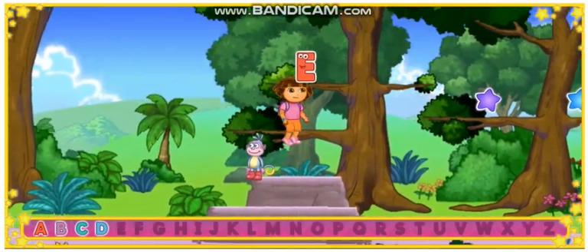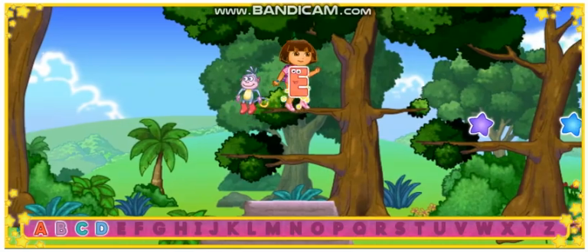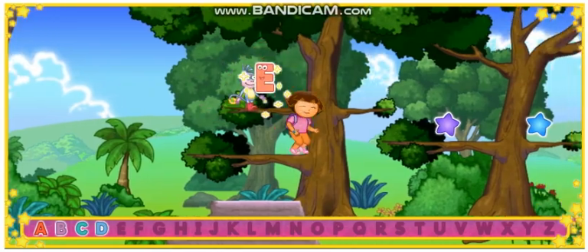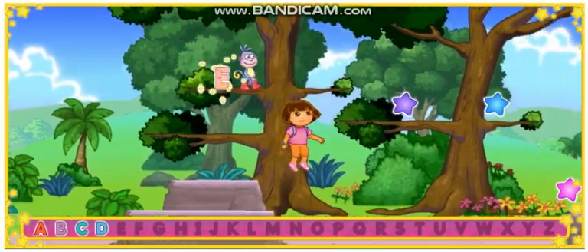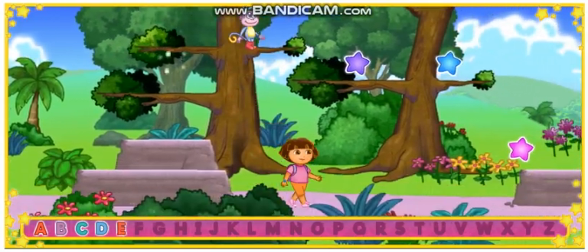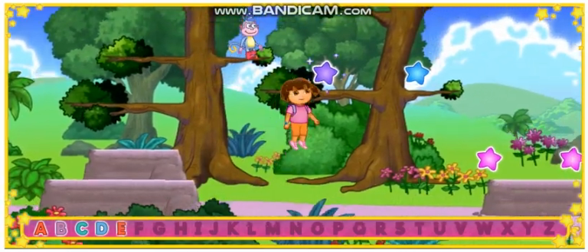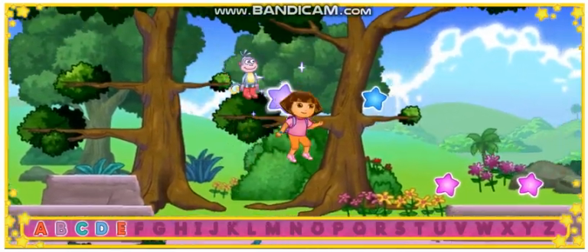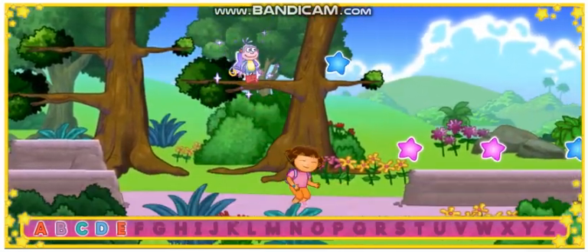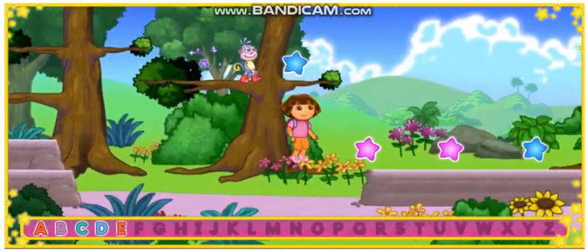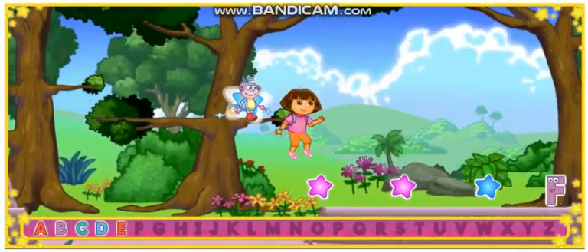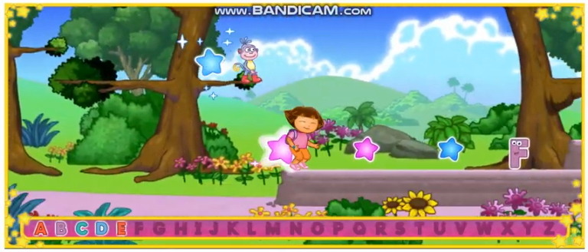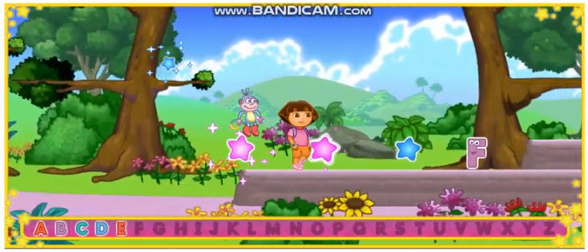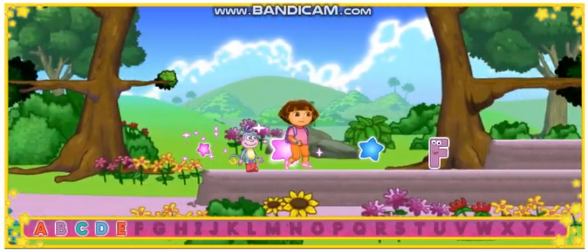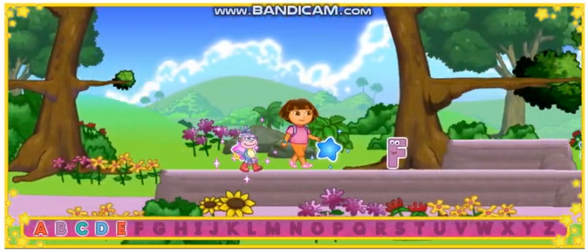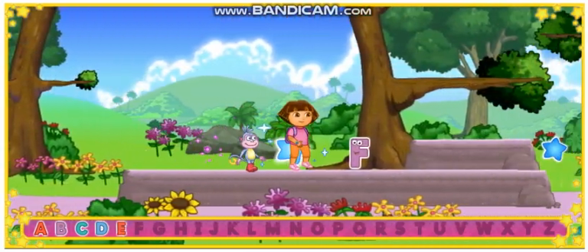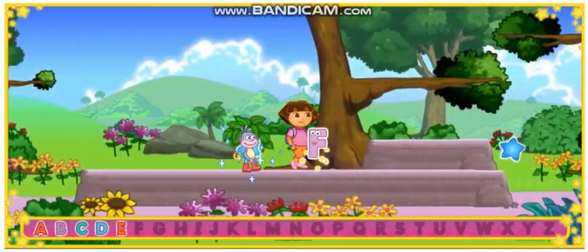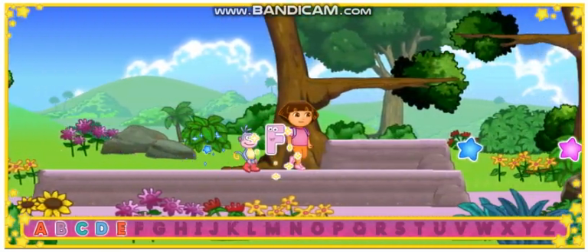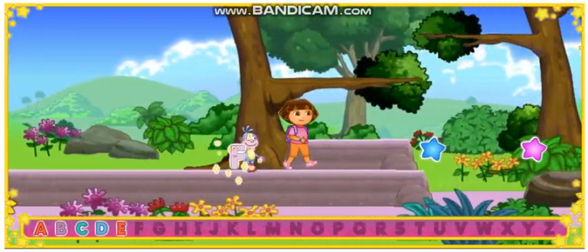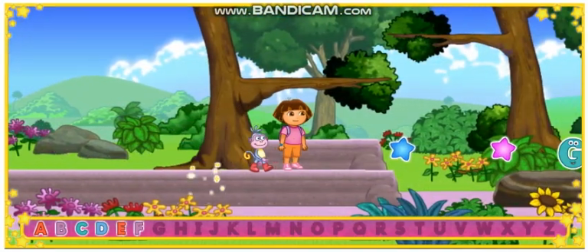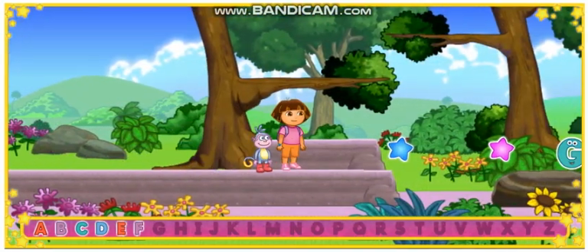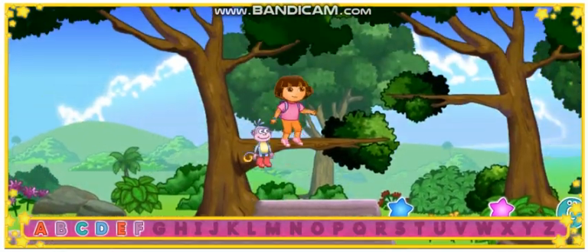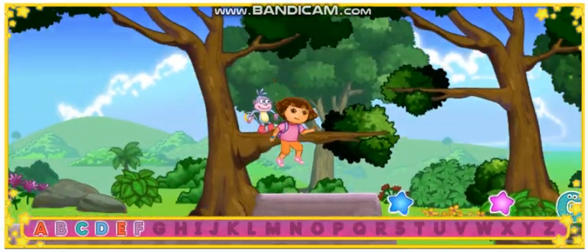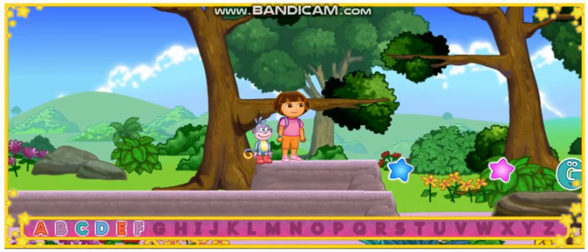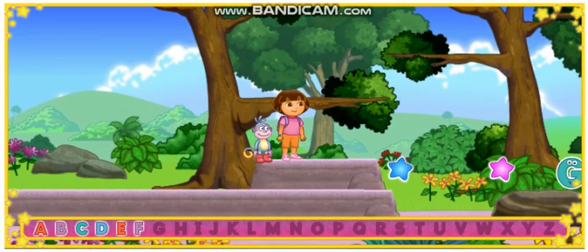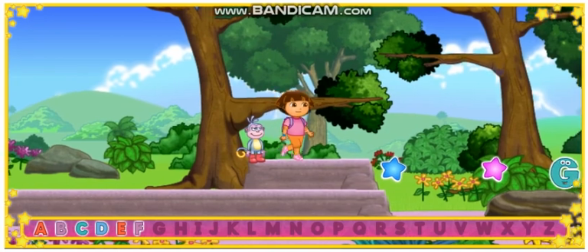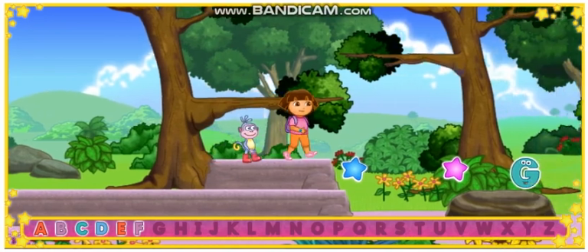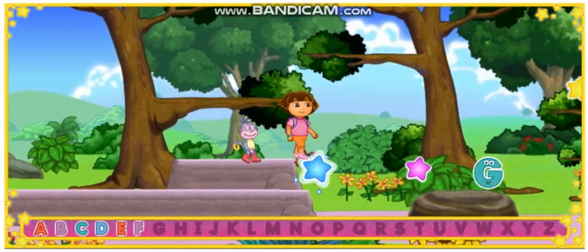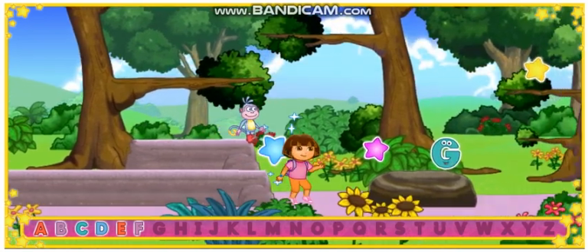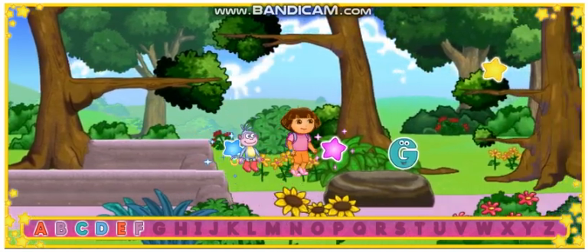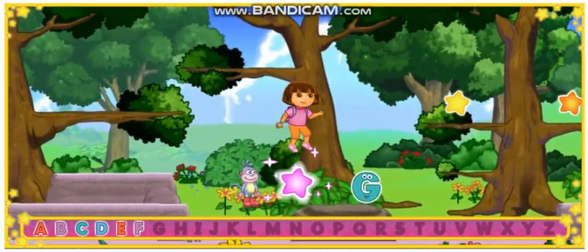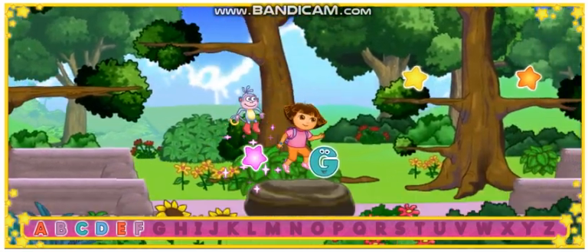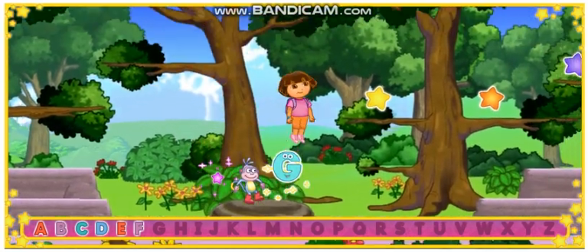E! Great! F! Let's look for more letters! G!